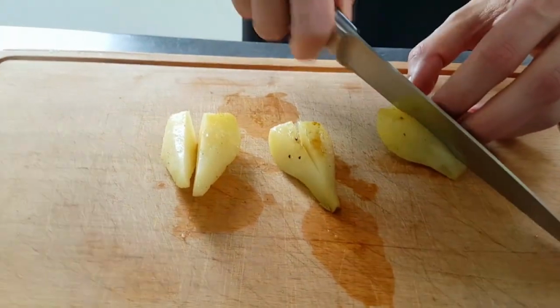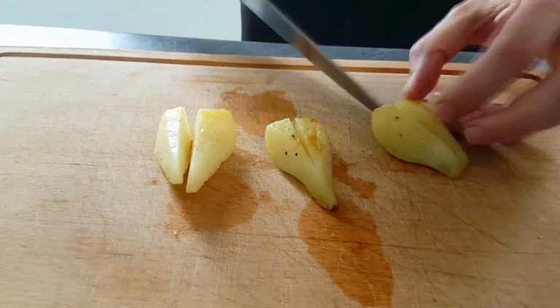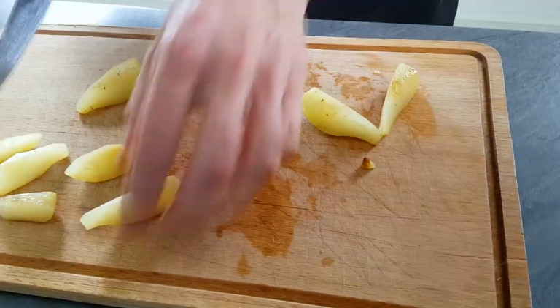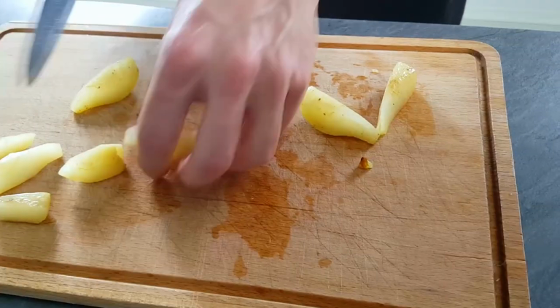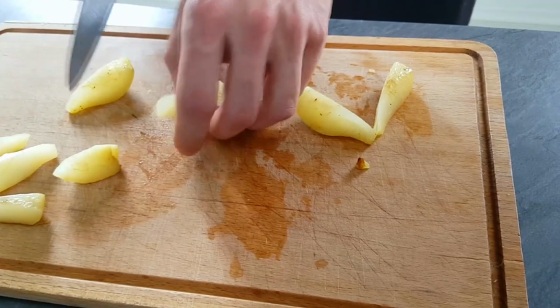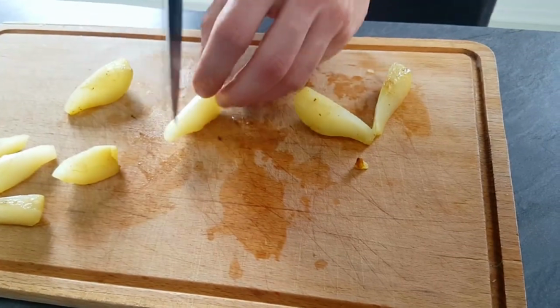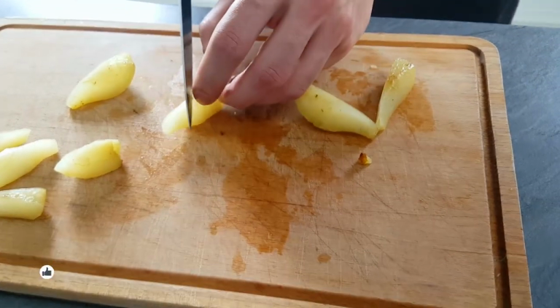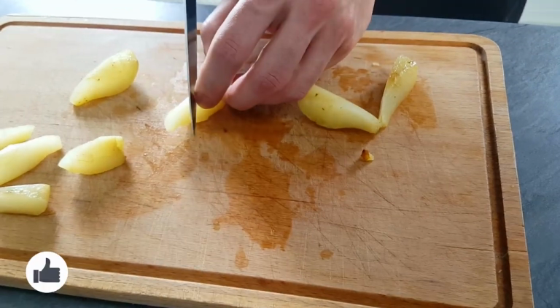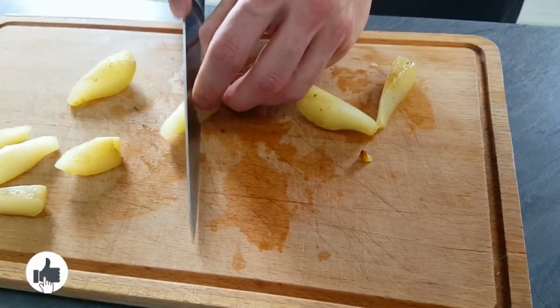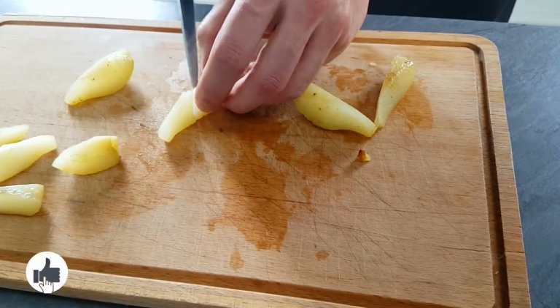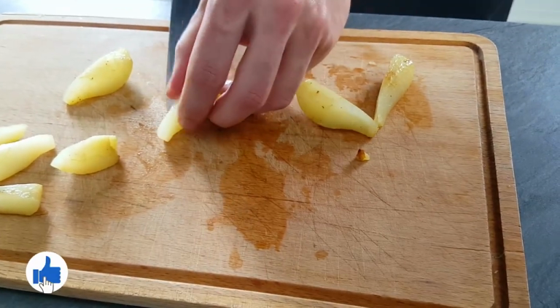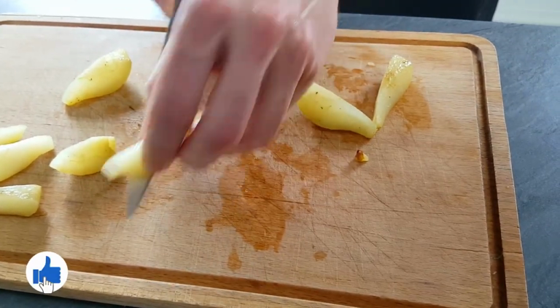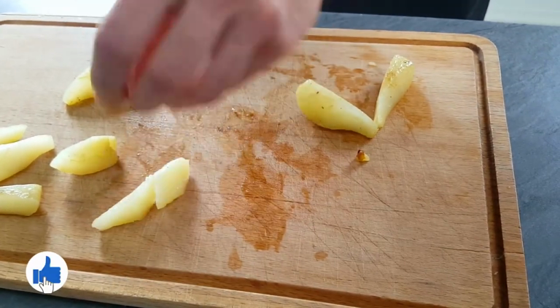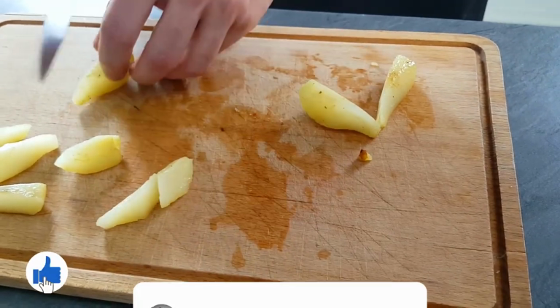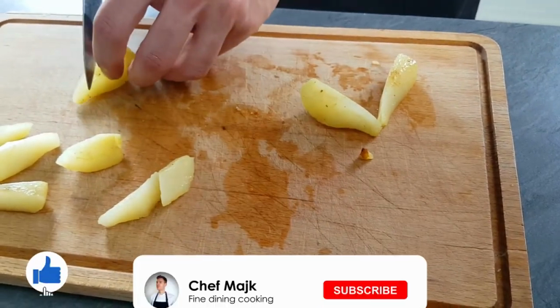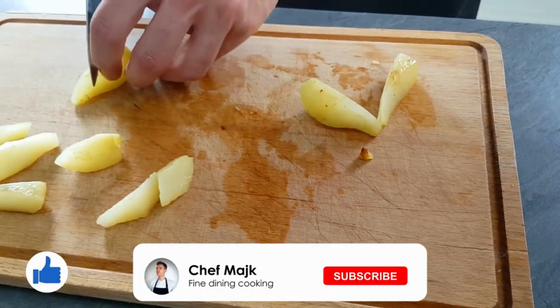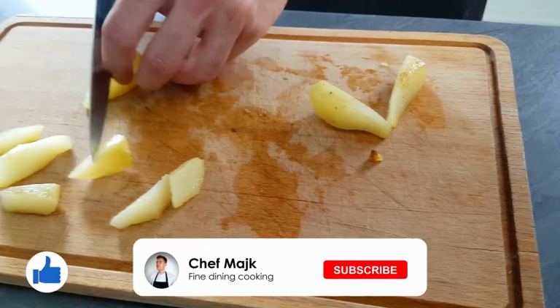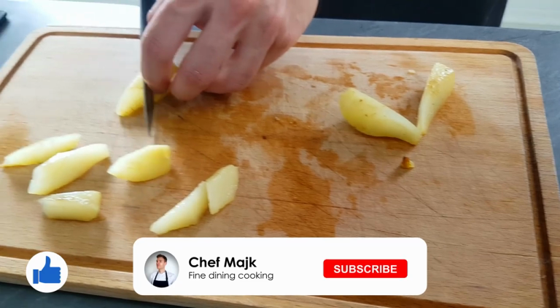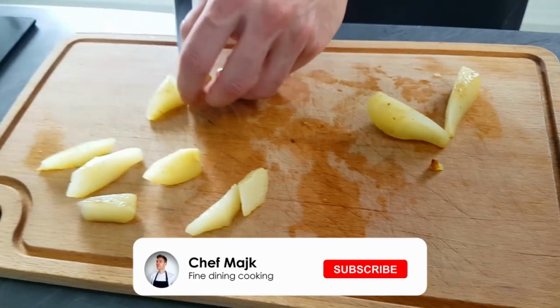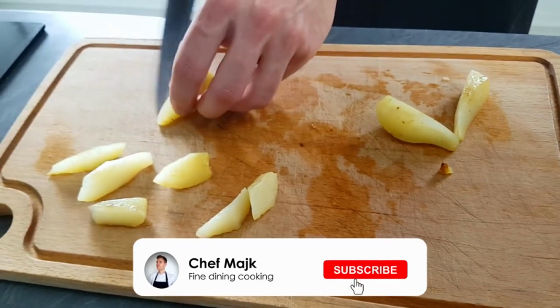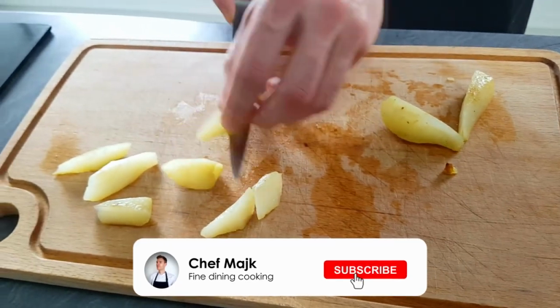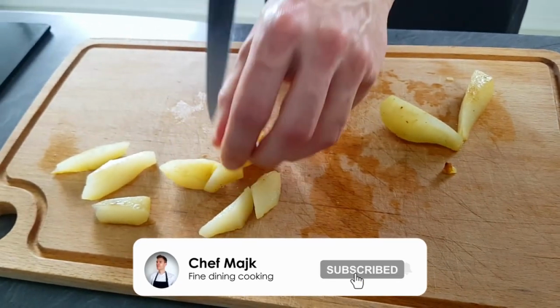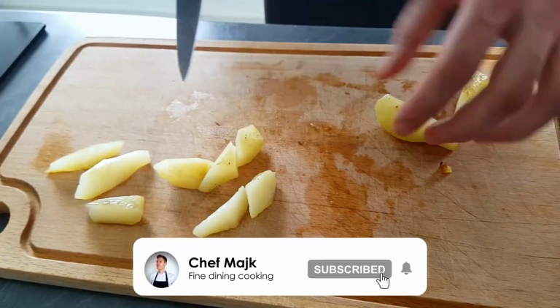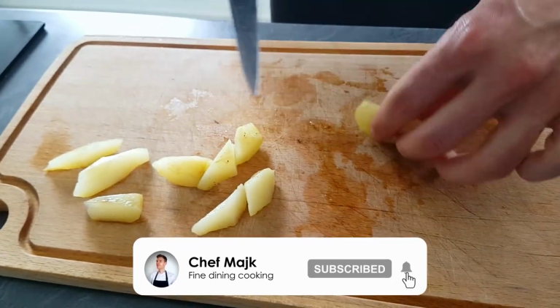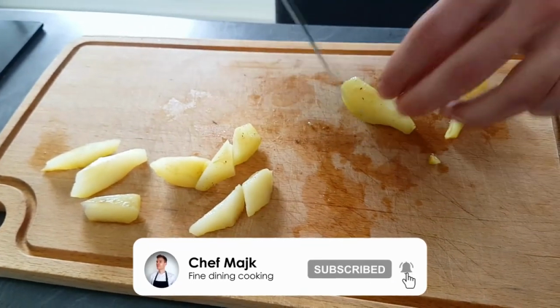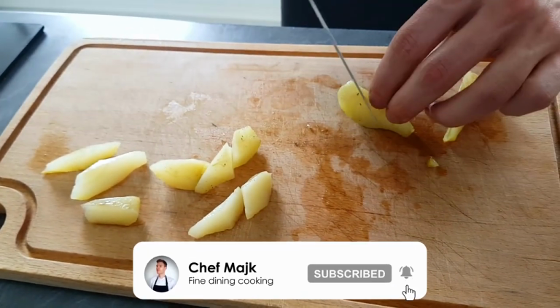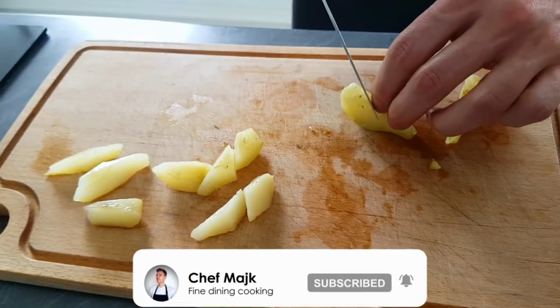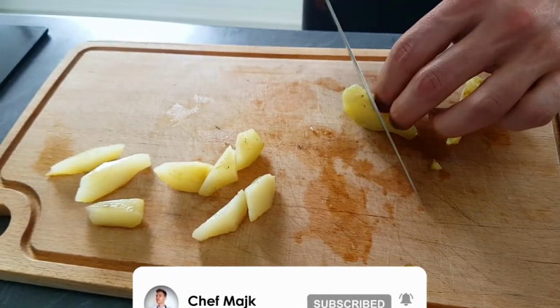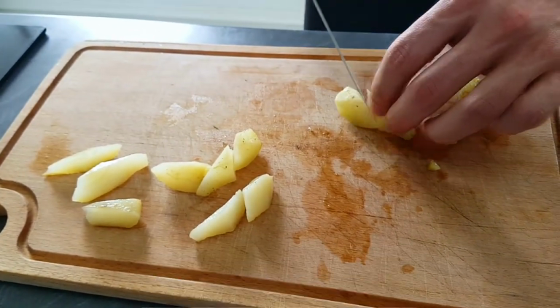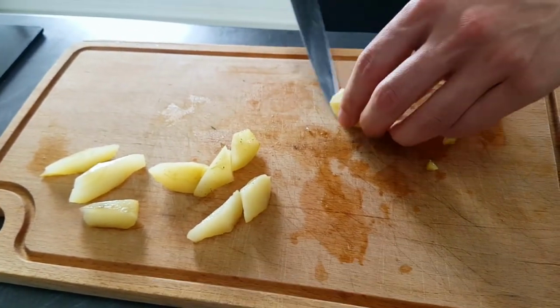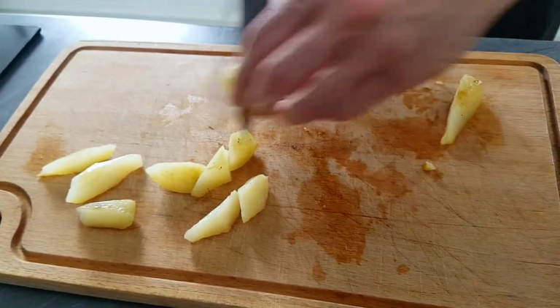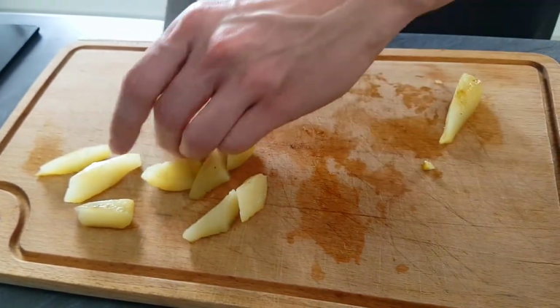And guys, if you like today's recipe don't forget to give a thumbs up, and if you're here for the first time click the subscribe button down below so you can learn to cook something new every week.